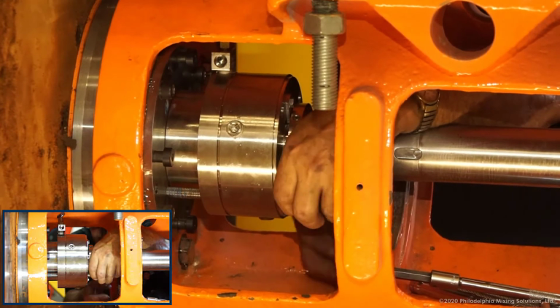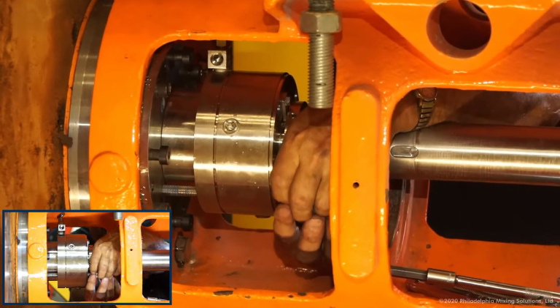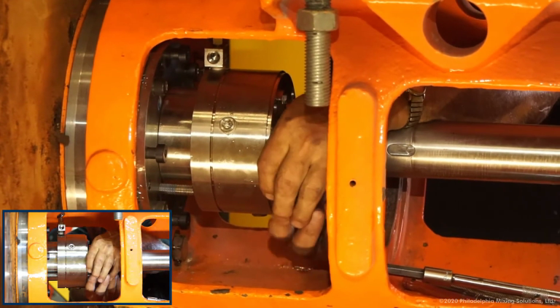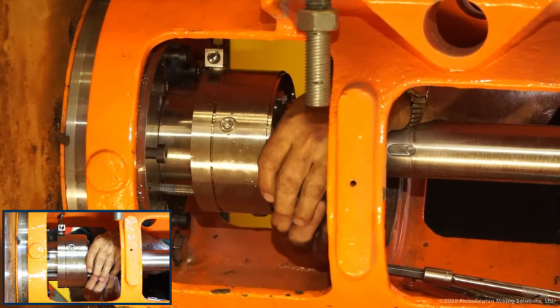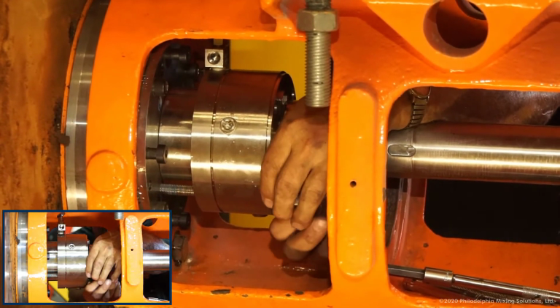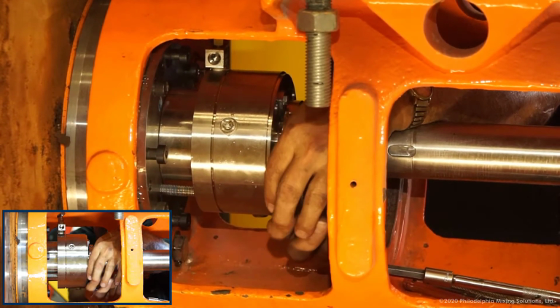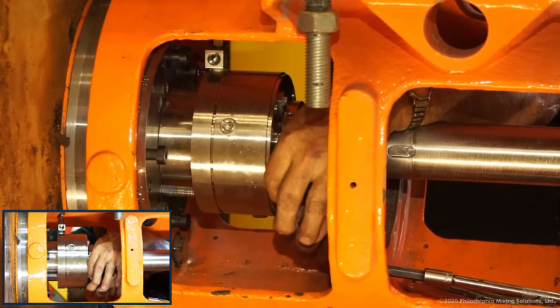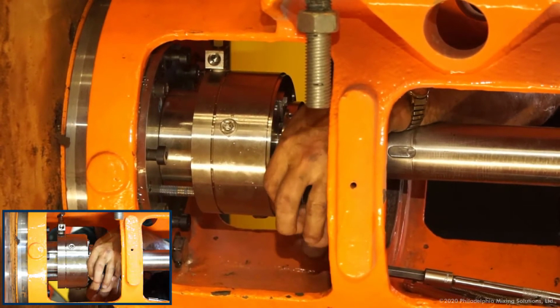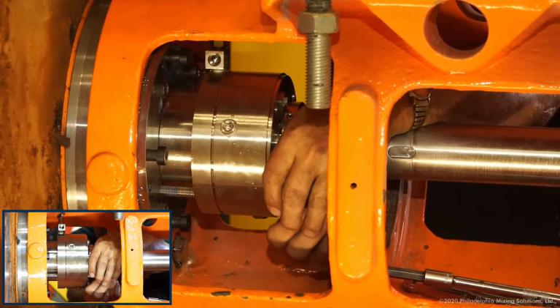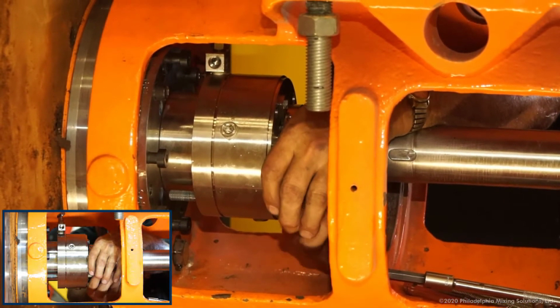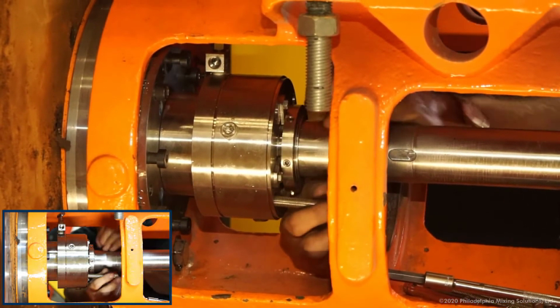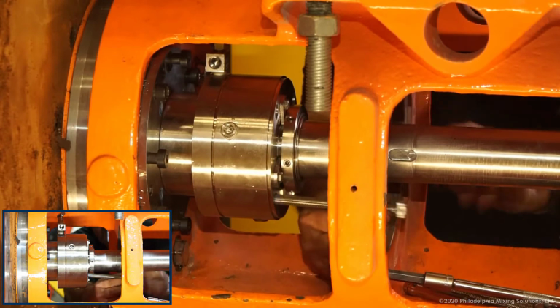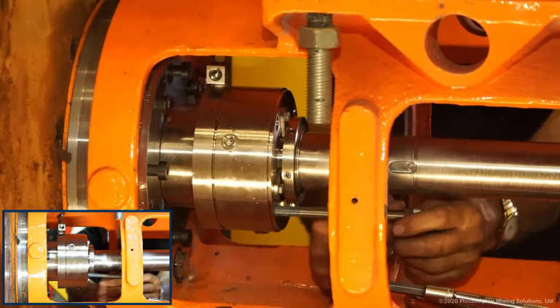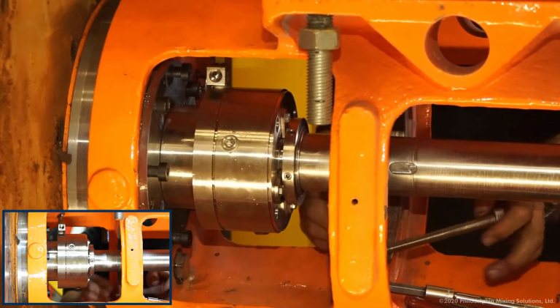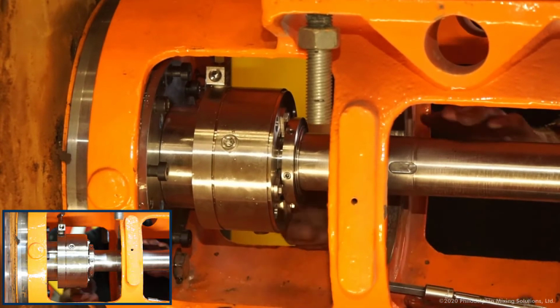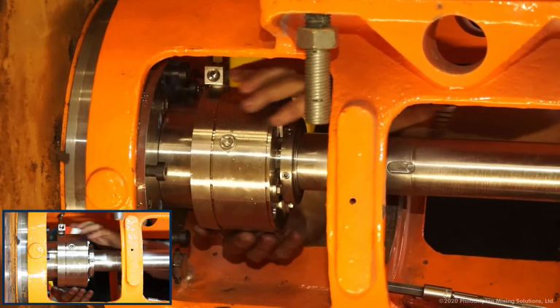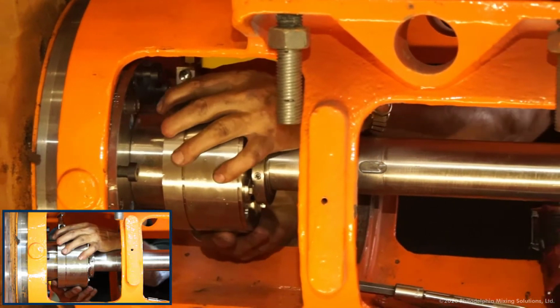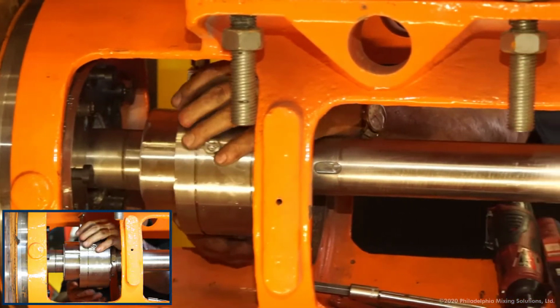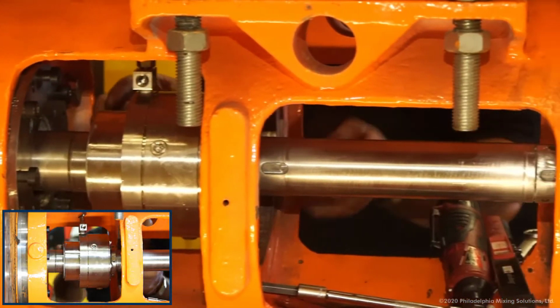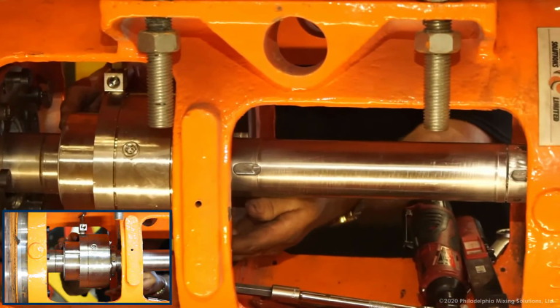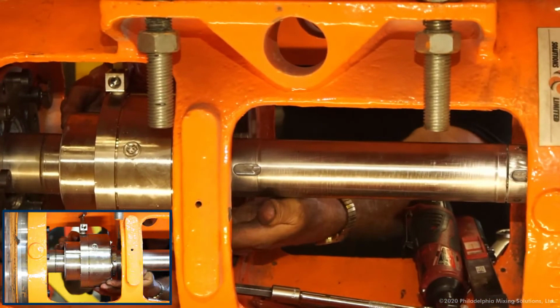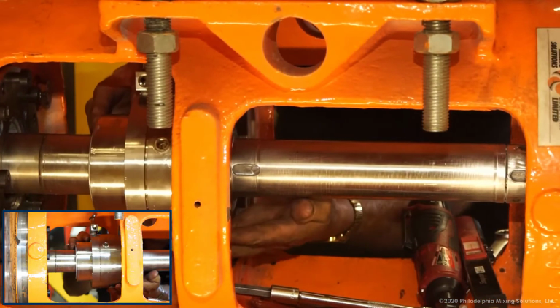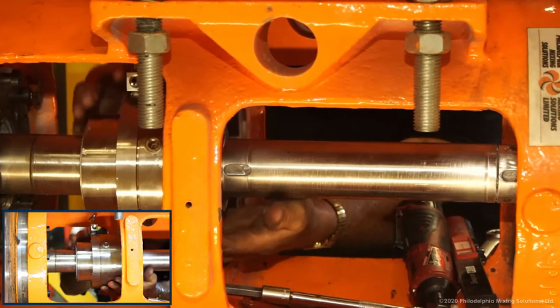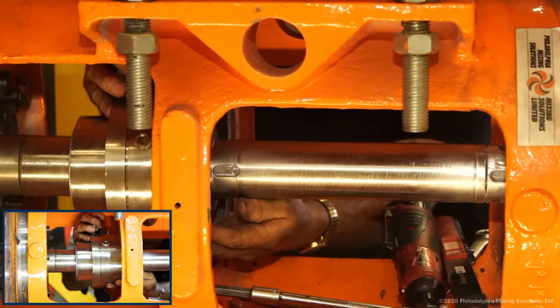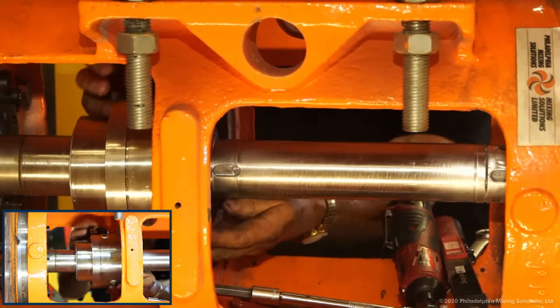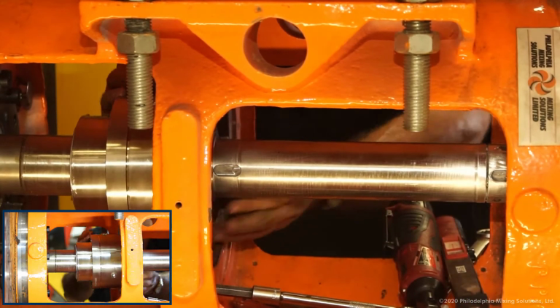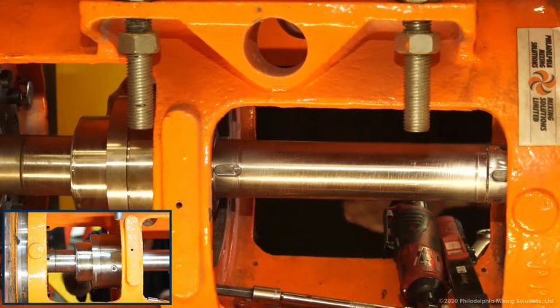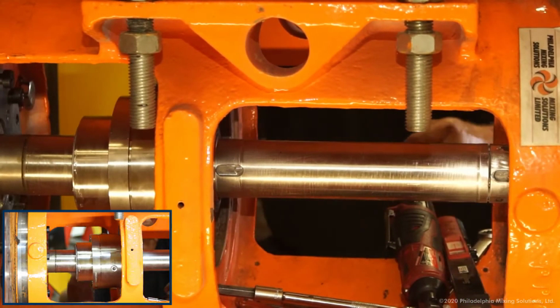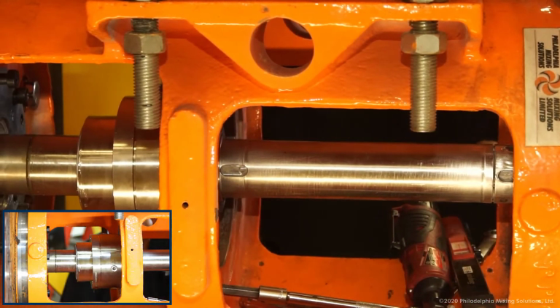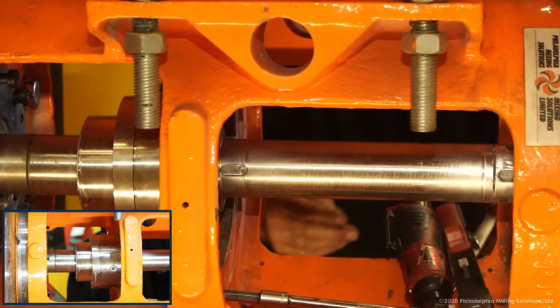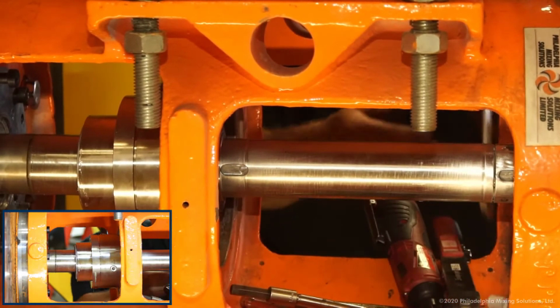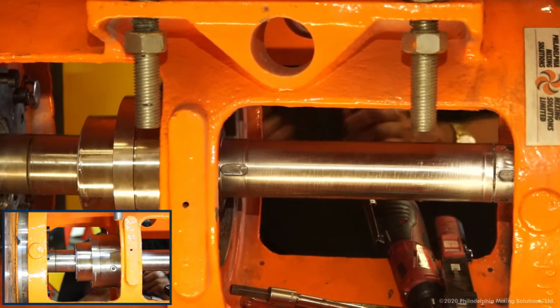Inspect the grooves and key slots in the shaft for burrs, sharp edges, and raised material. Dress areas of damage as required. Remove any other piping or seal attachments.